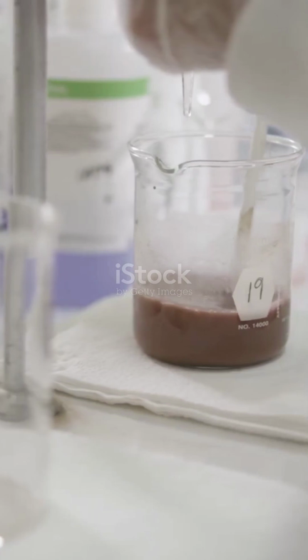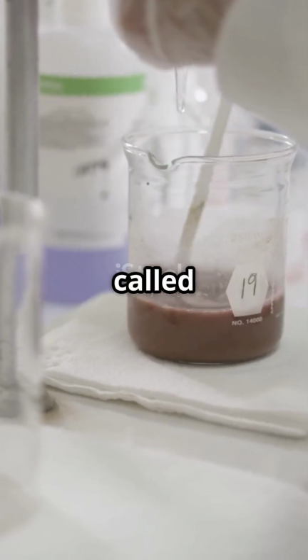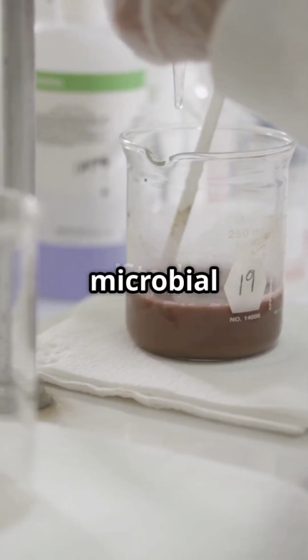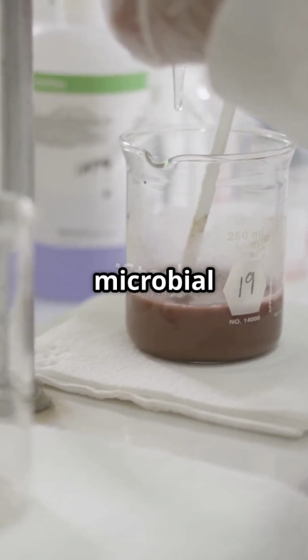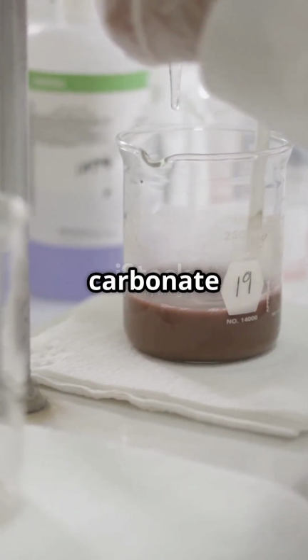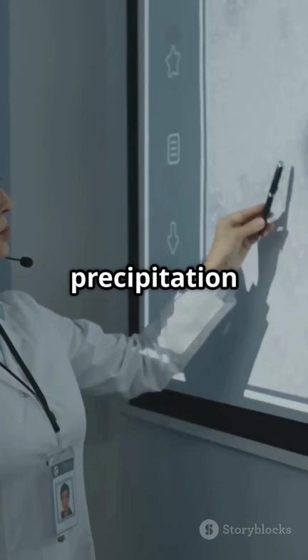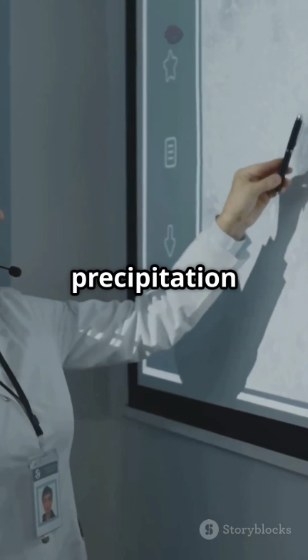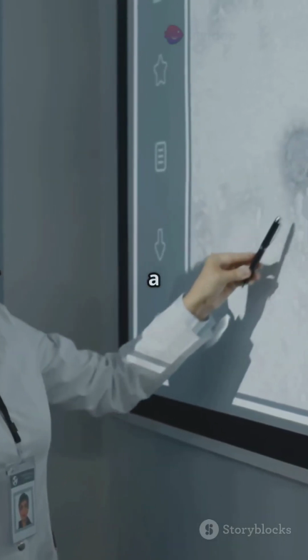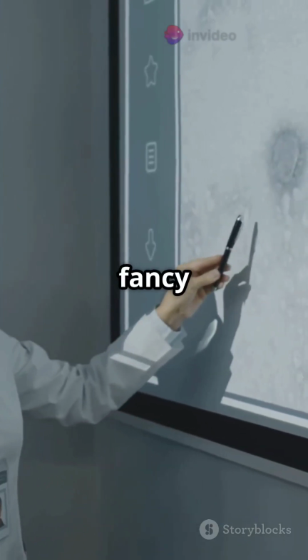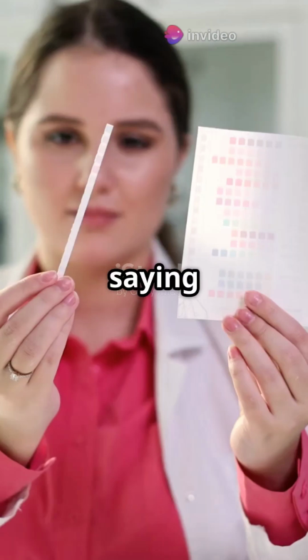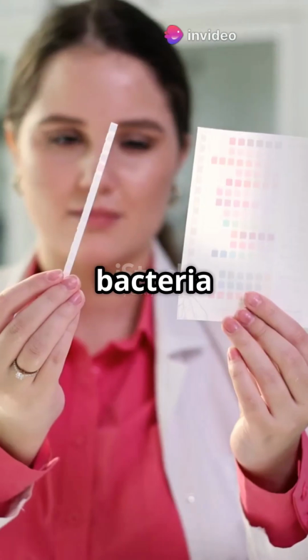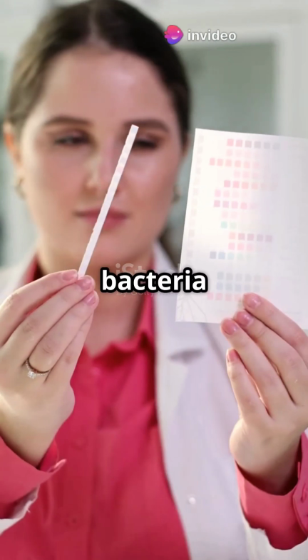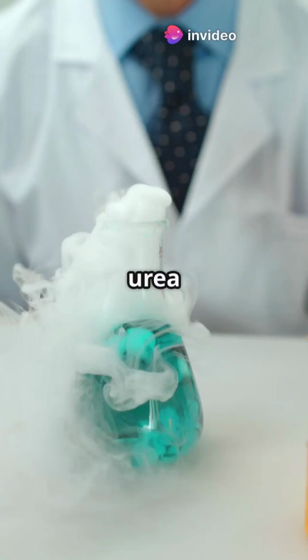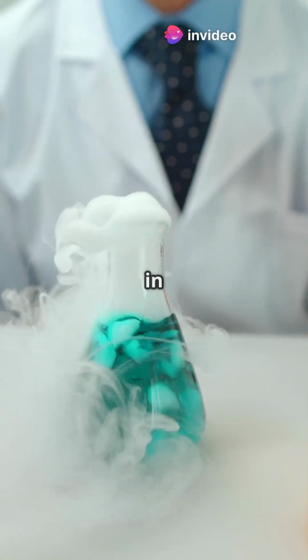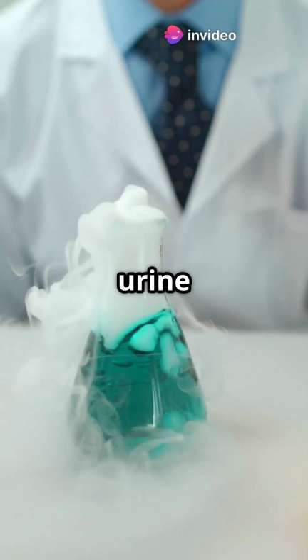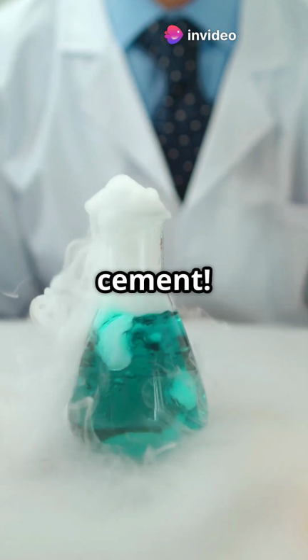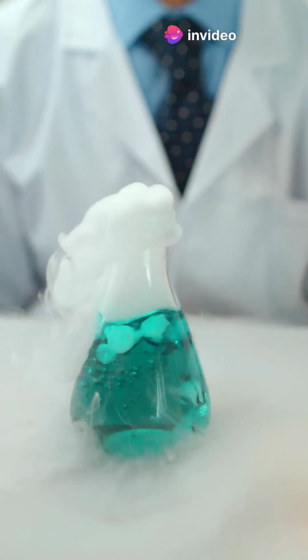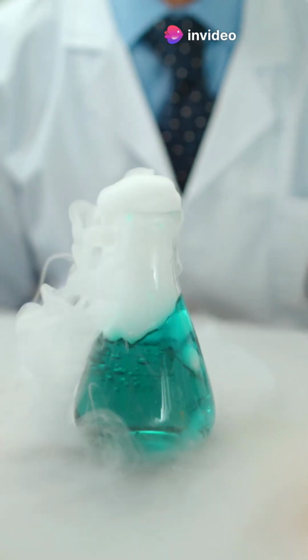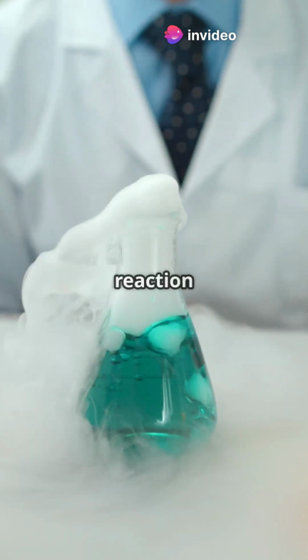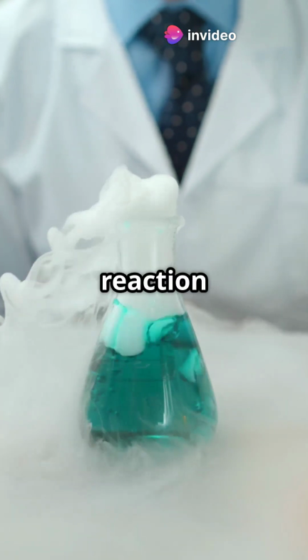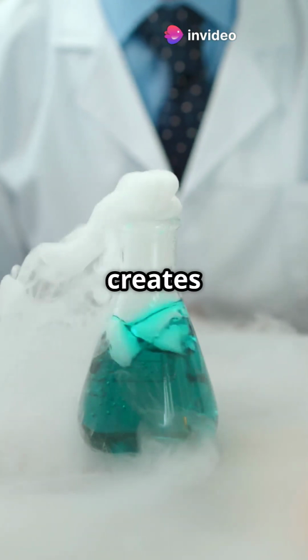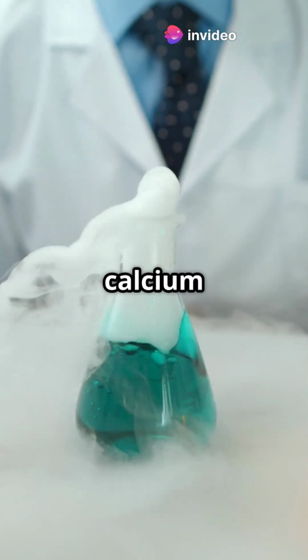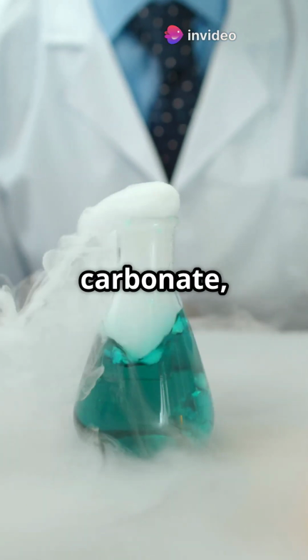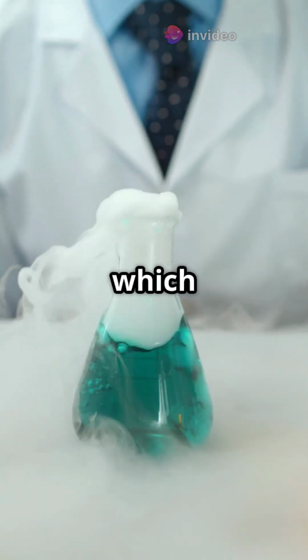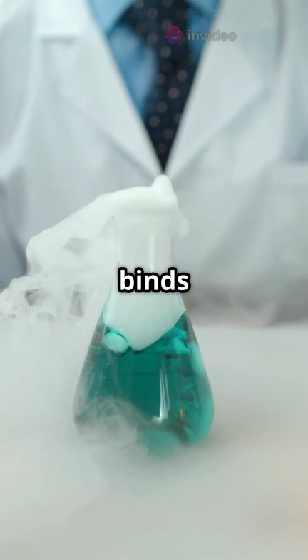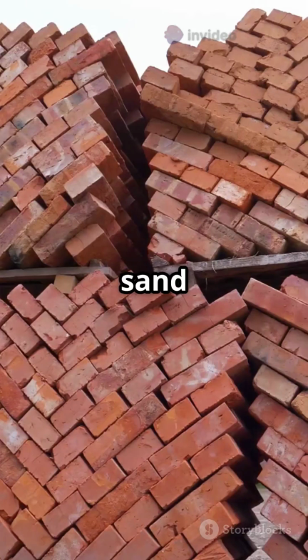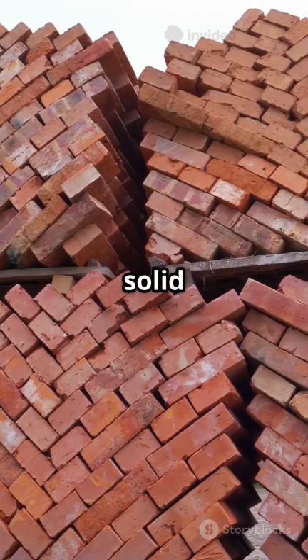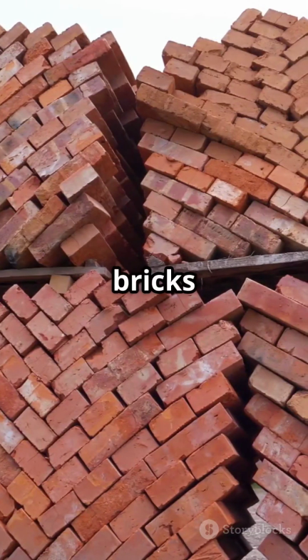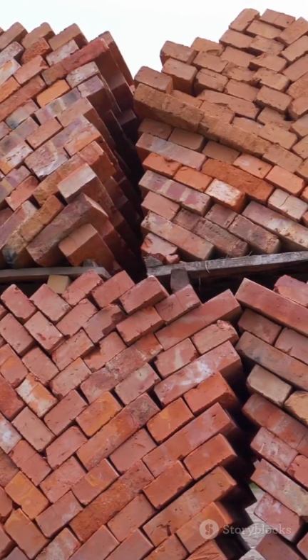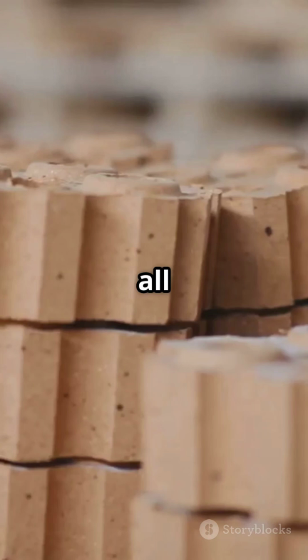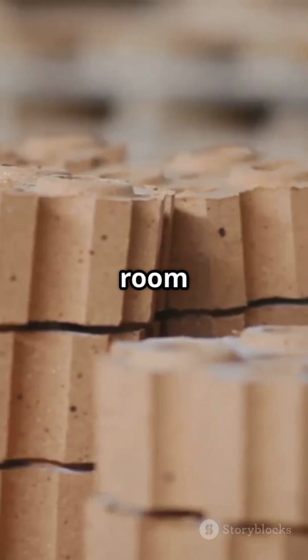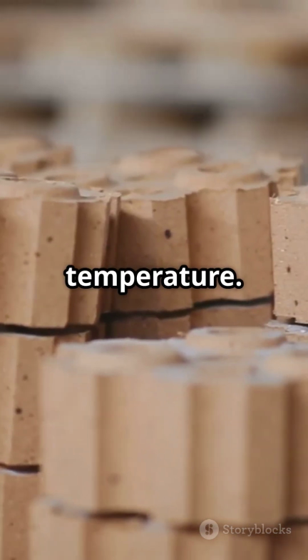It's called microbial carbonate precipitation, a fancy way of saying the bacteria turns urea in urine into cement. This reaction creates calcium carbonate which binds the sand into solid bricks, all done at room temperature.